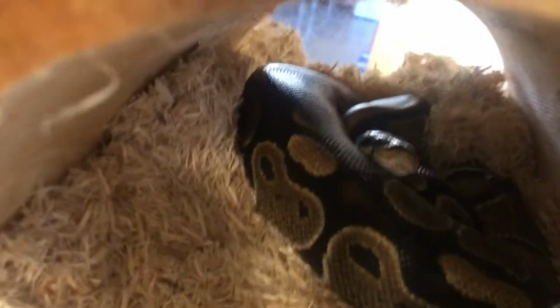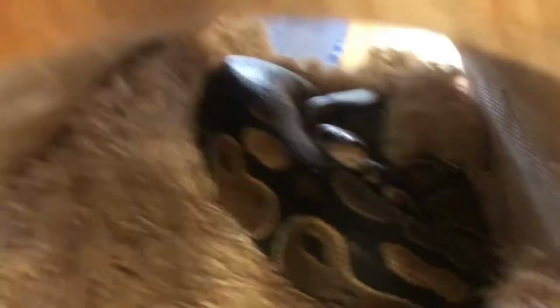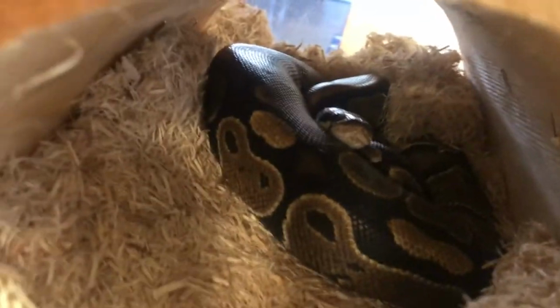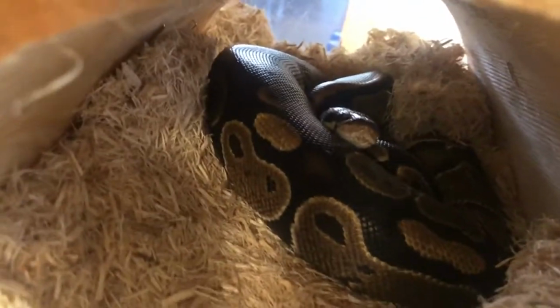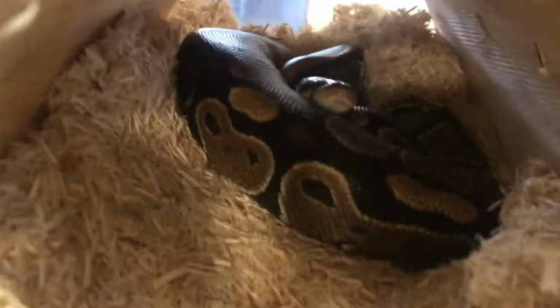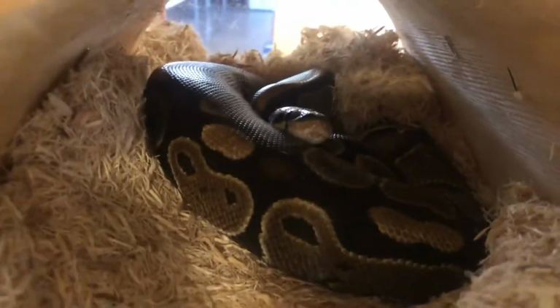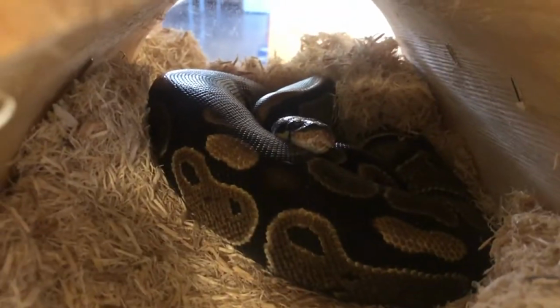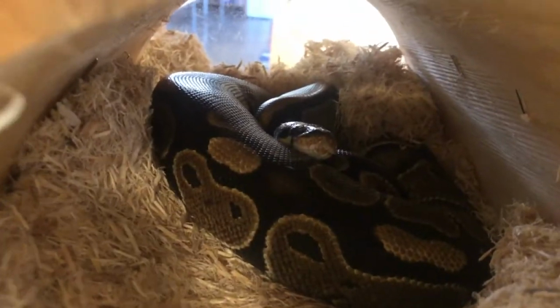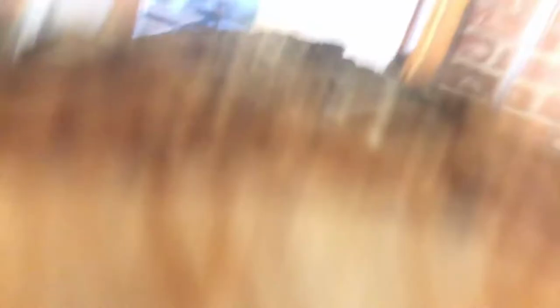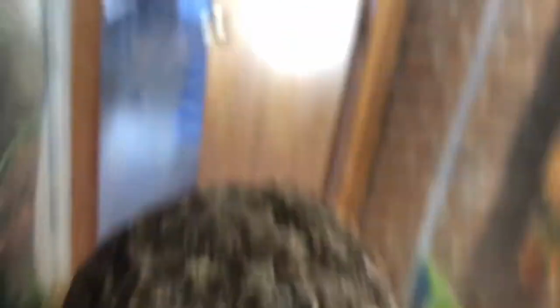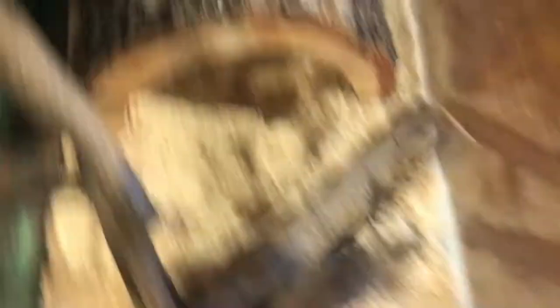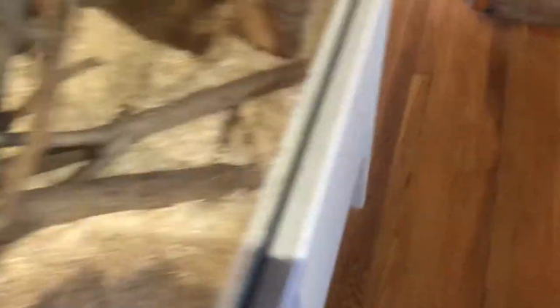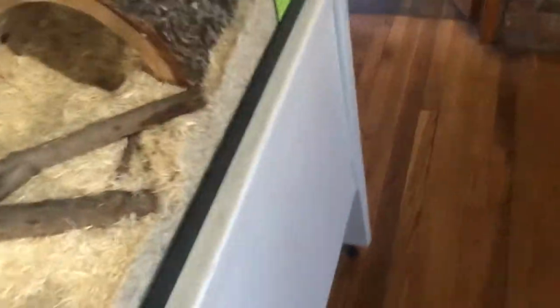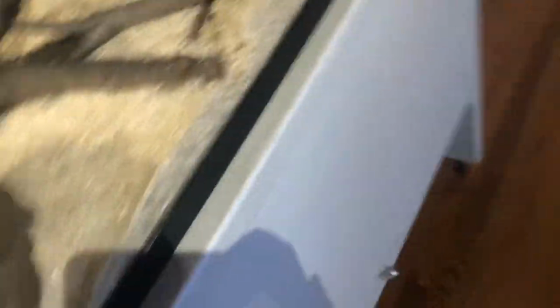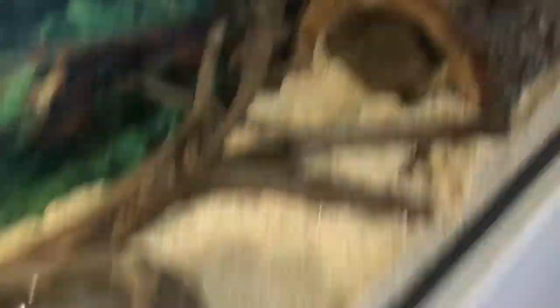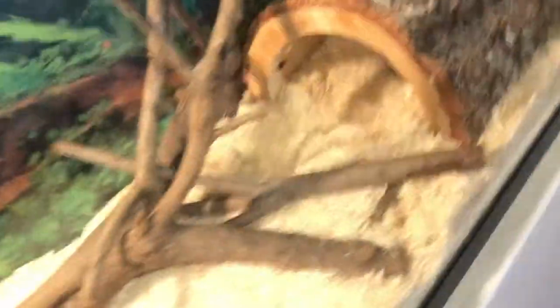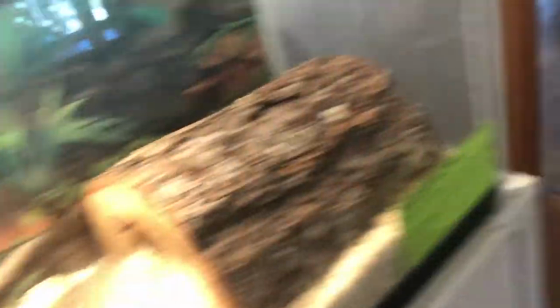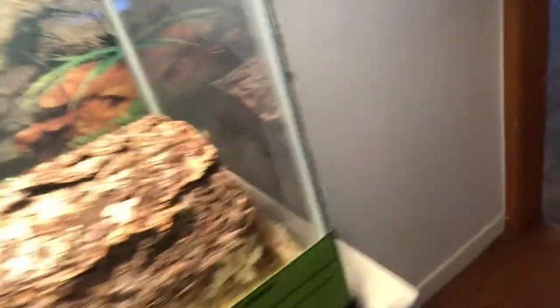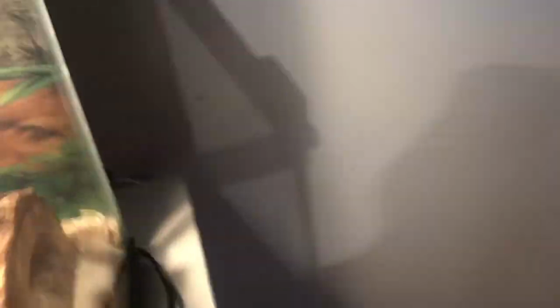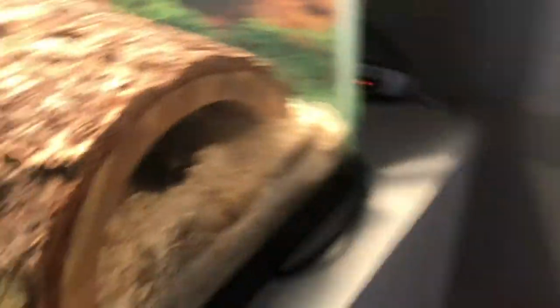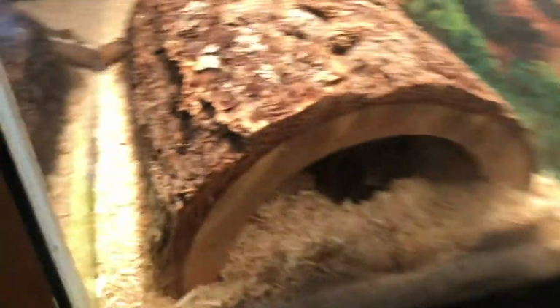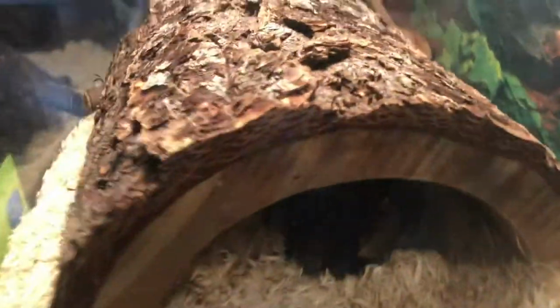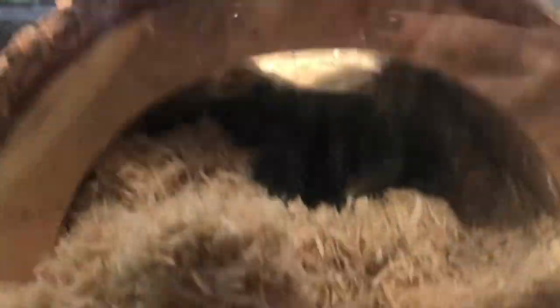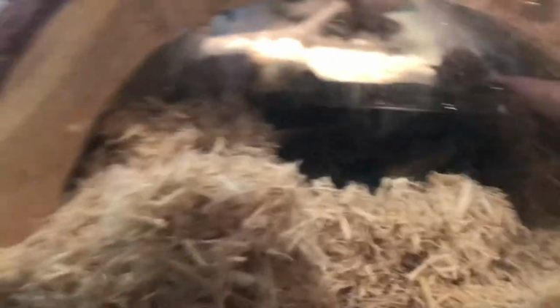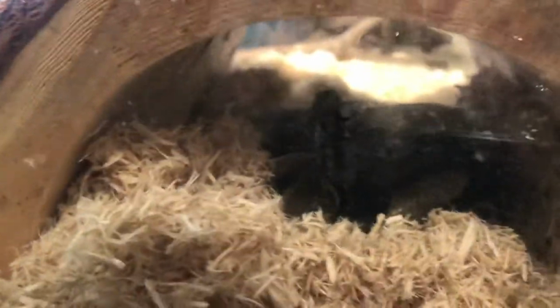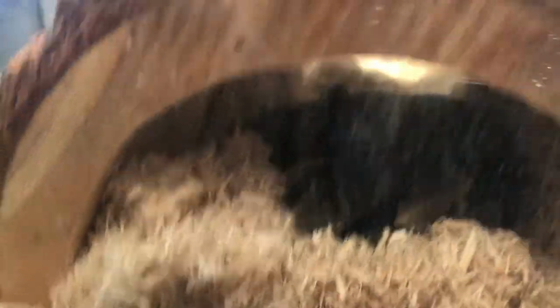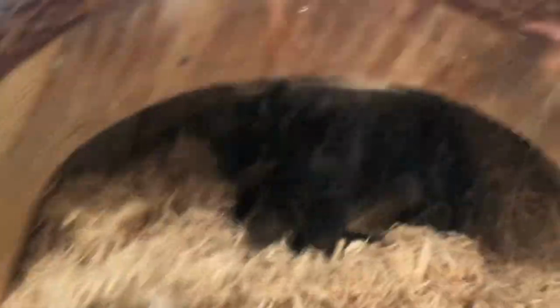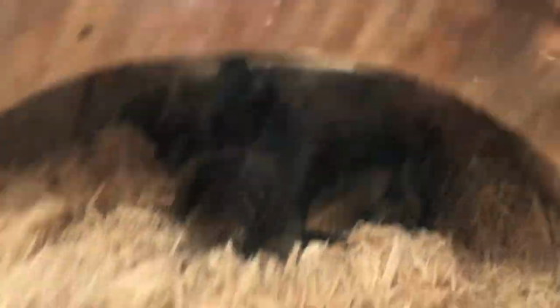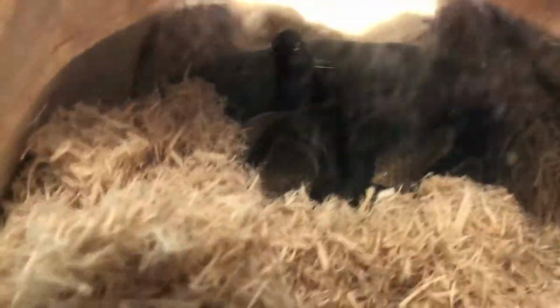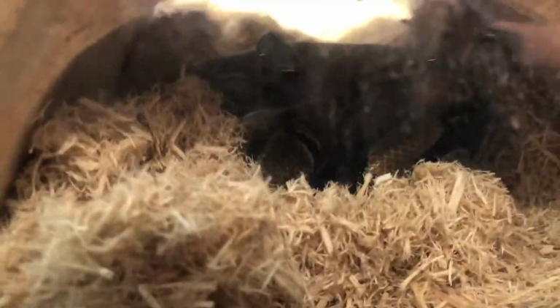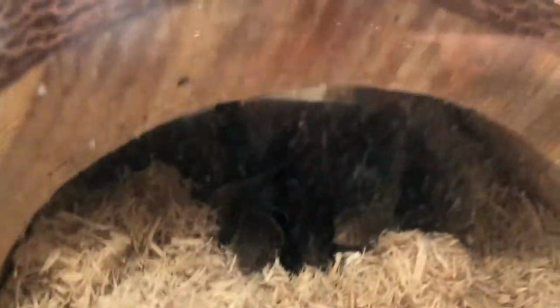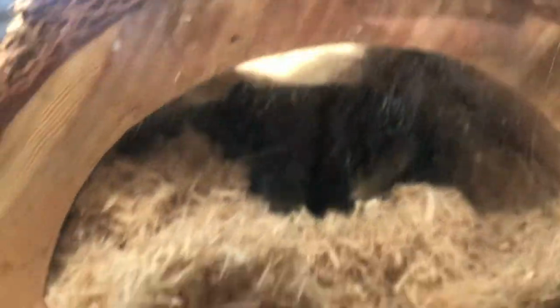Hey Rocco. So he's just hanging out — this is what they do. They hang out in a ball shape, you guessed it, which is one of the few reasons why they are called ball pythons, amongst a few other names.